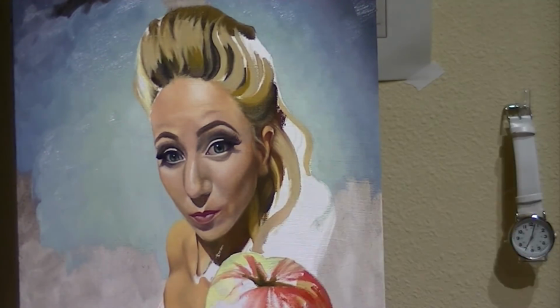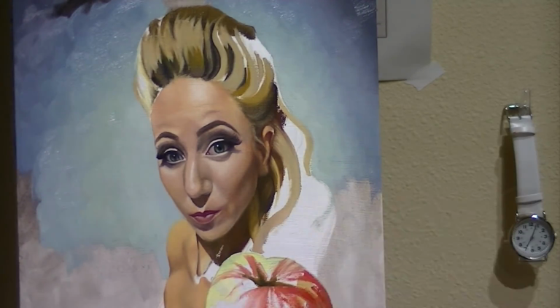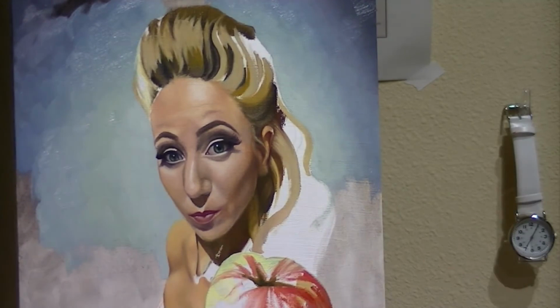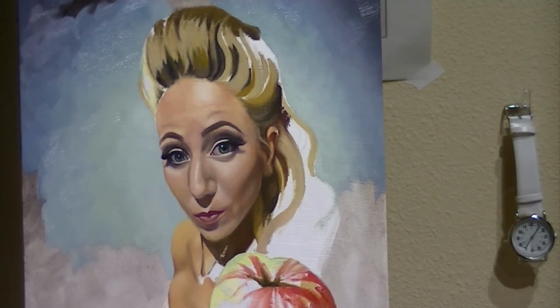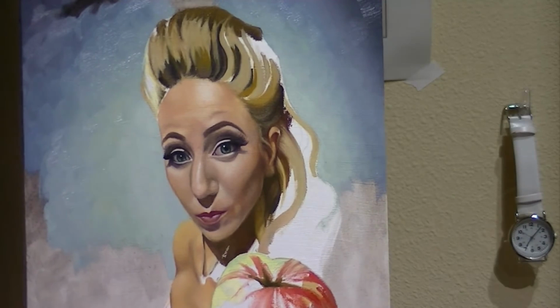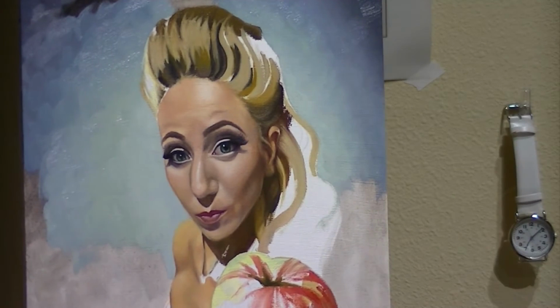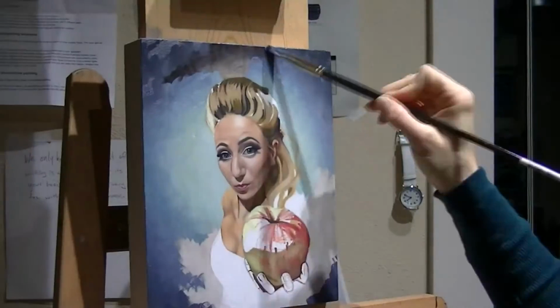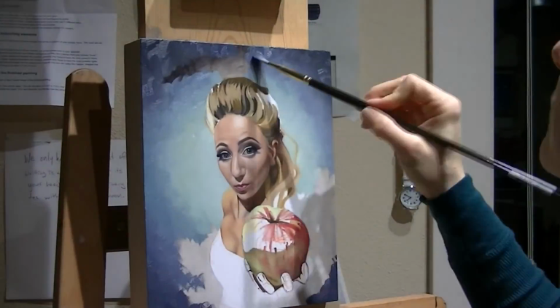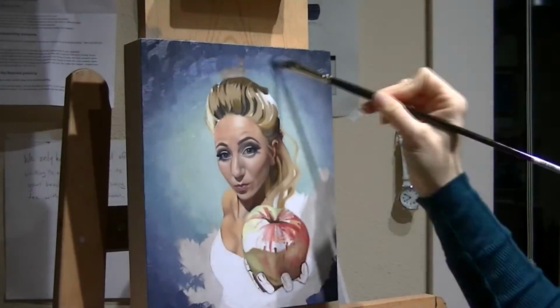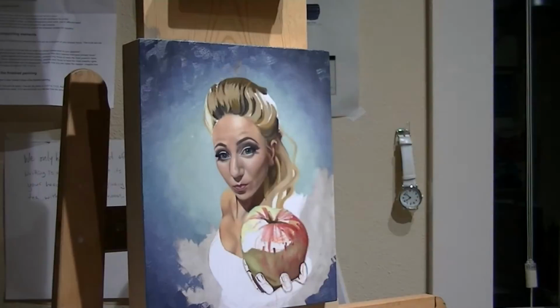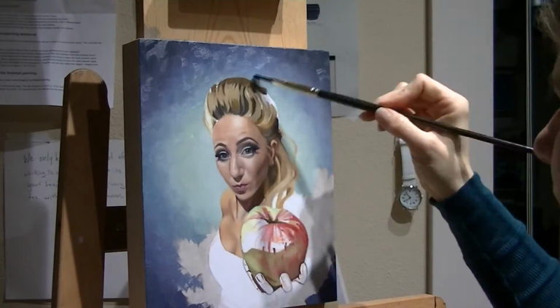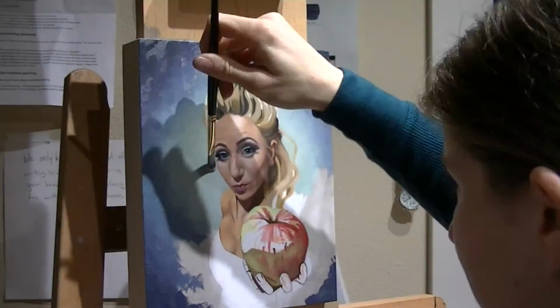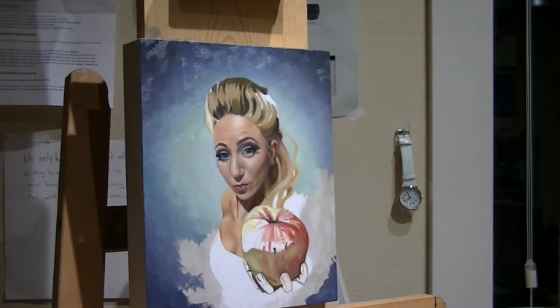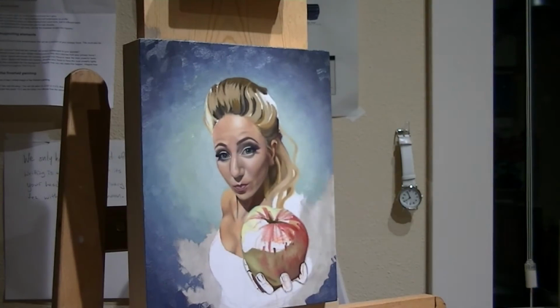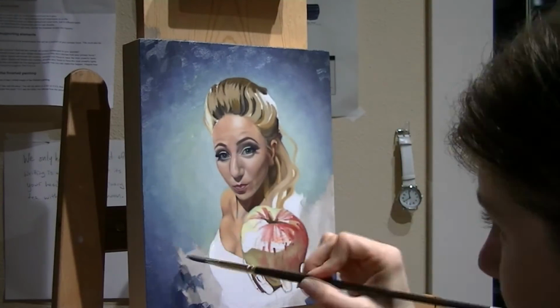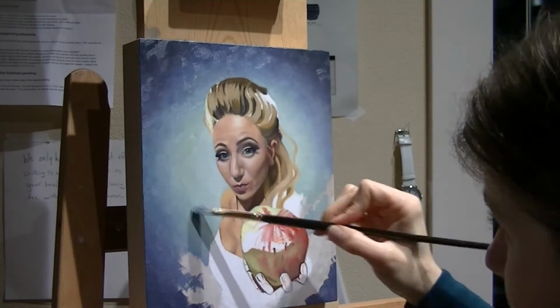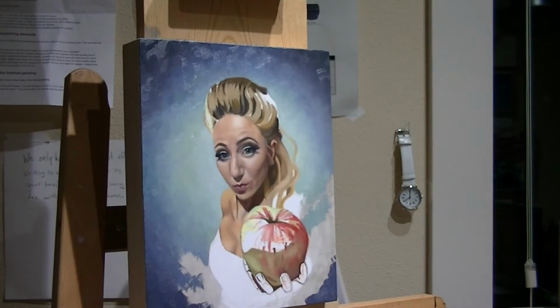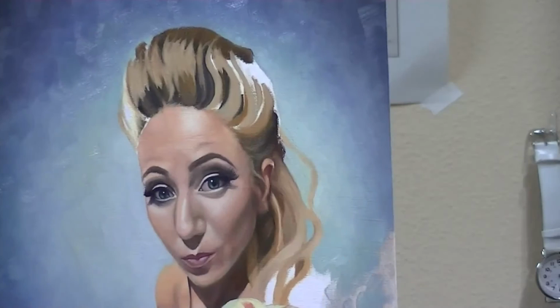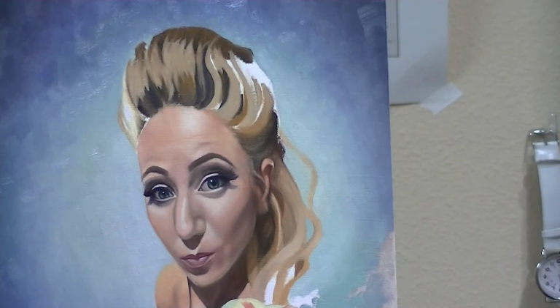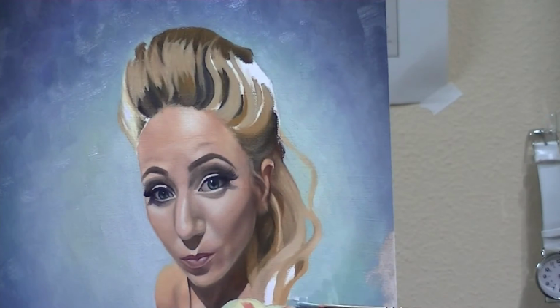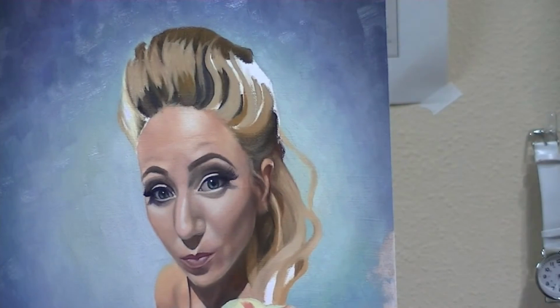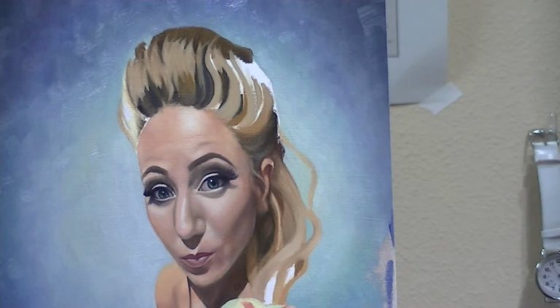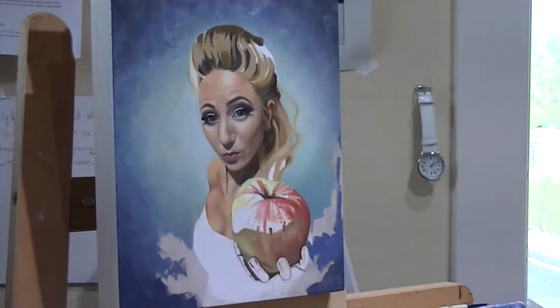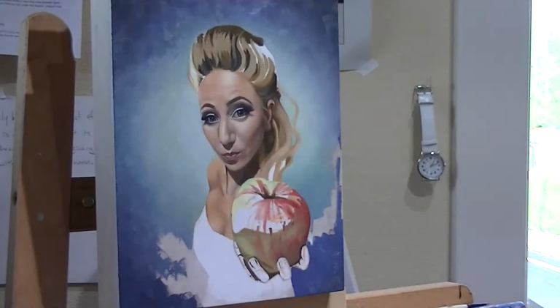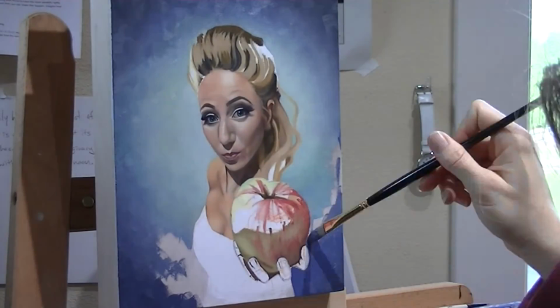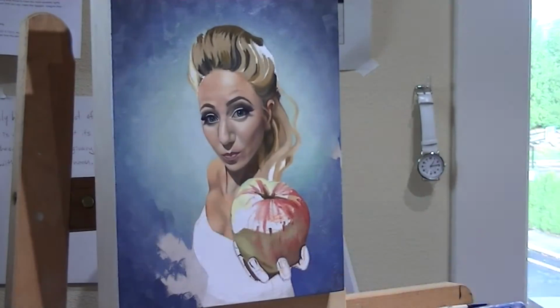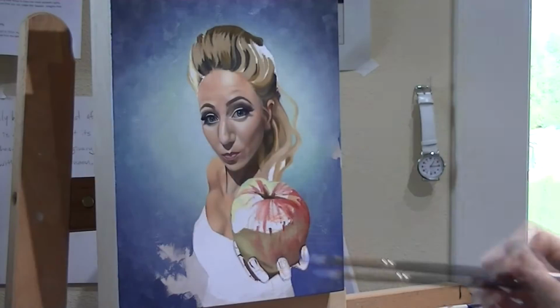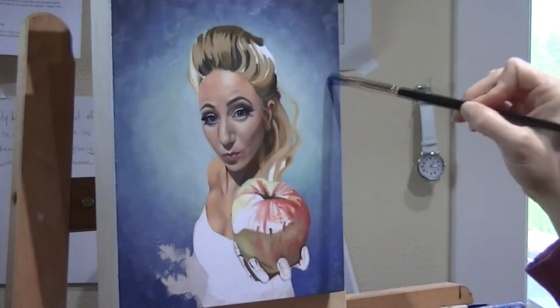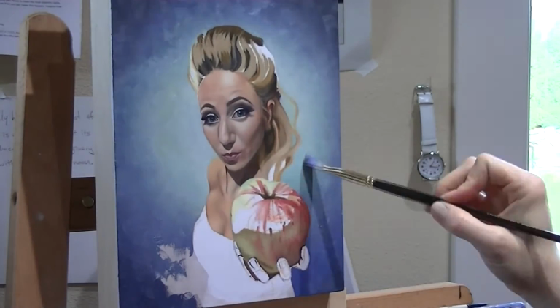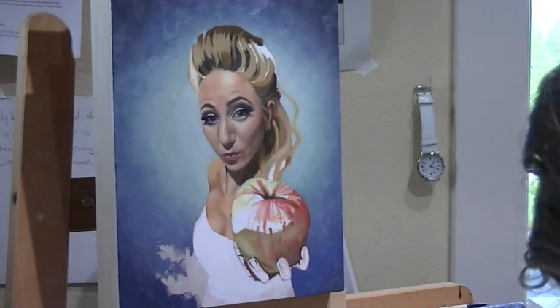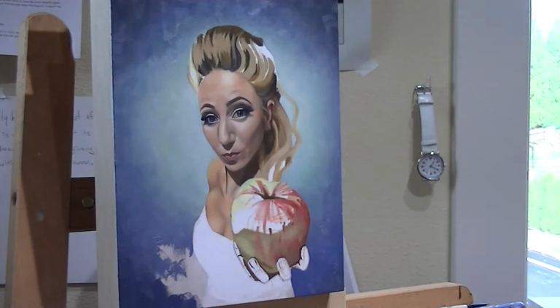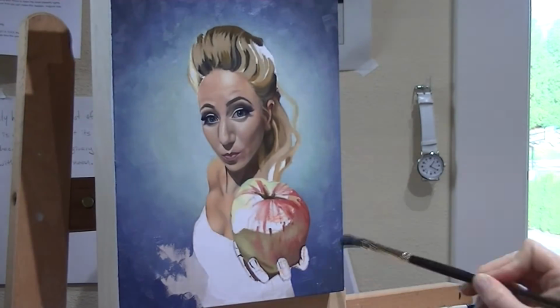I had this idea for the background to have some branches of apple trees, but I just didn't get to it and I actually kind of liked the way the background looked just being simple. So I decided to leave it, and maybe in a future painting I will do some branches.